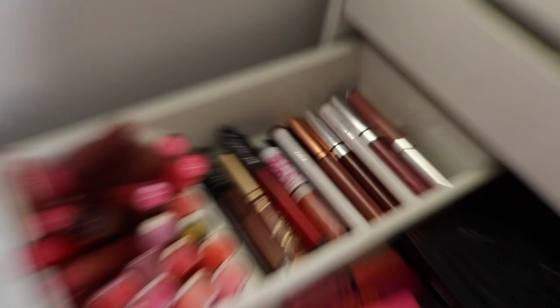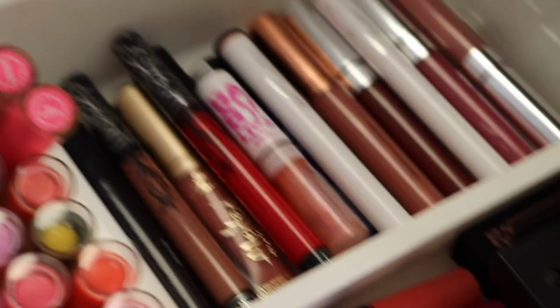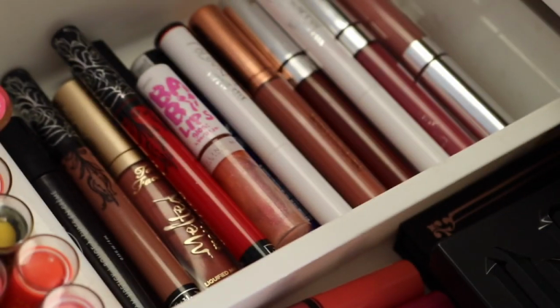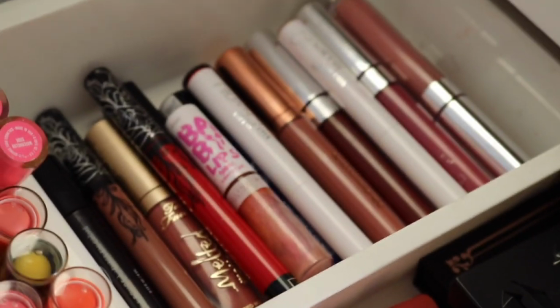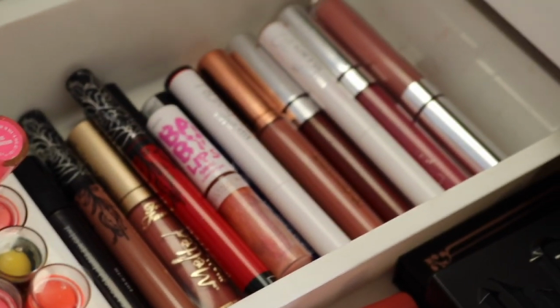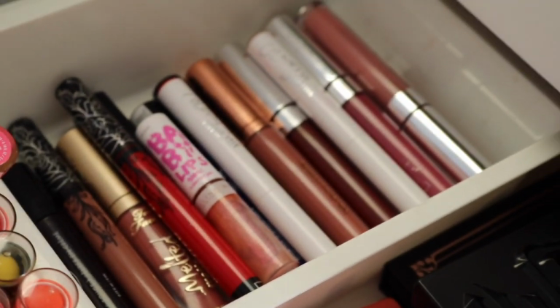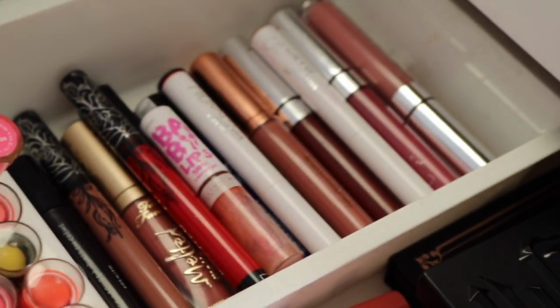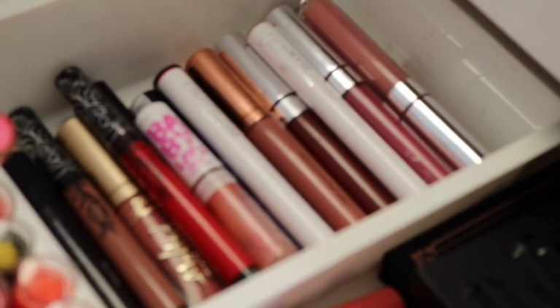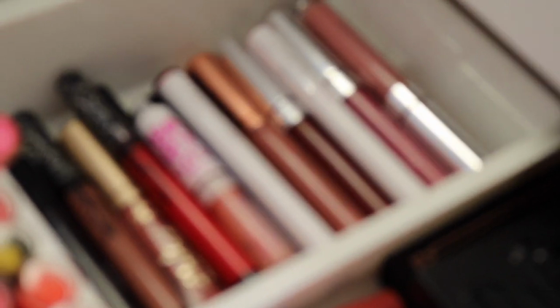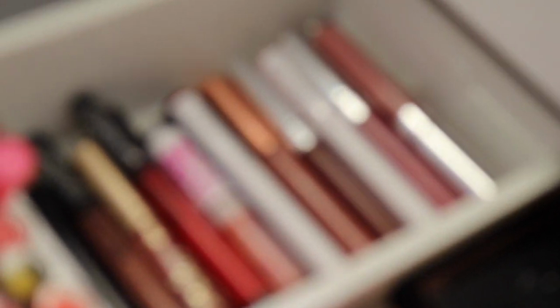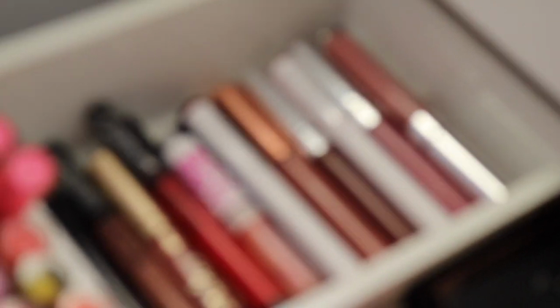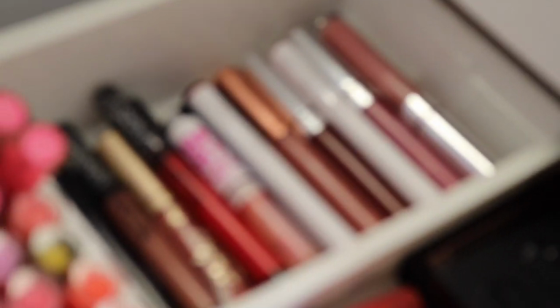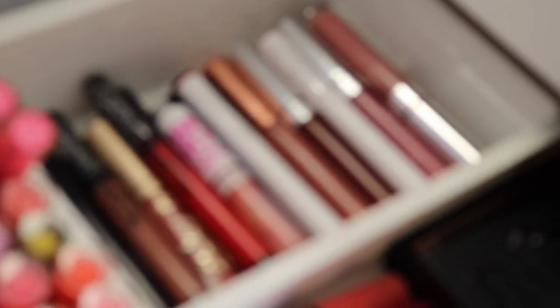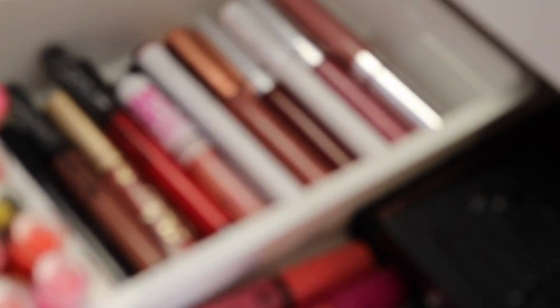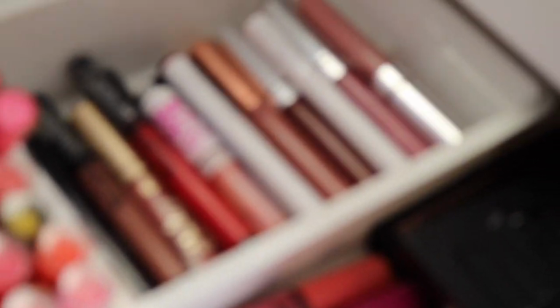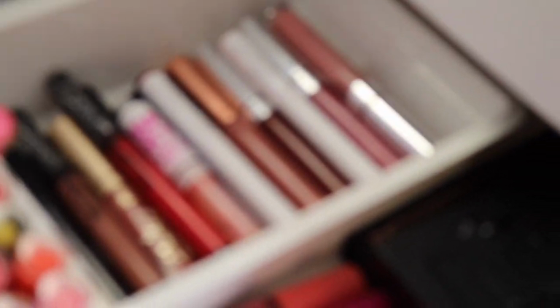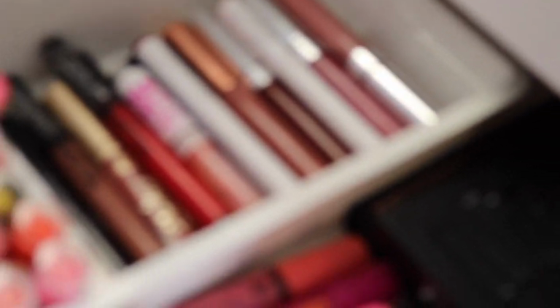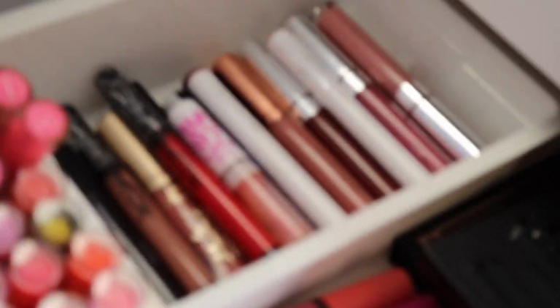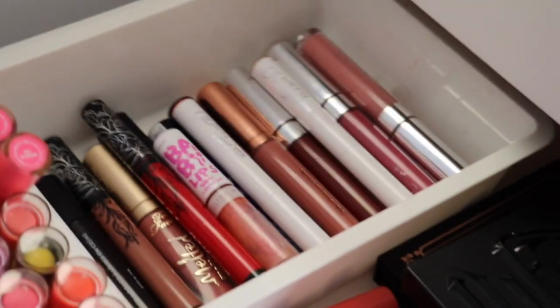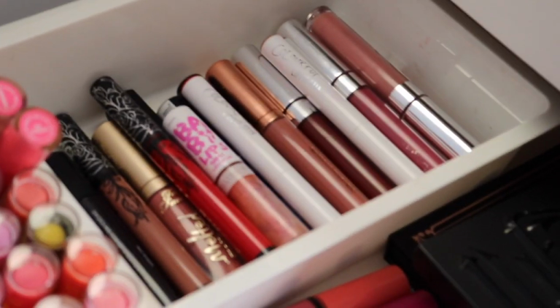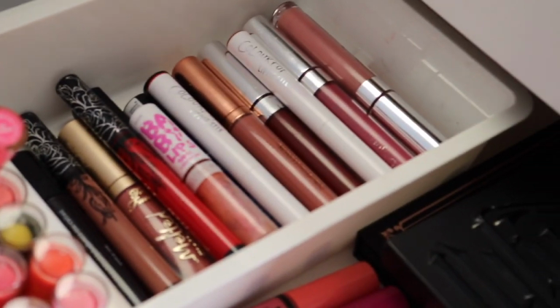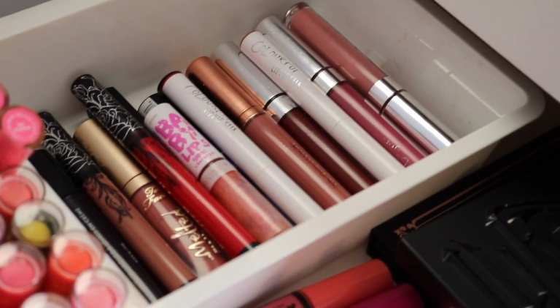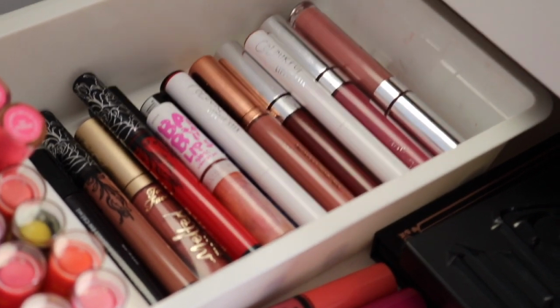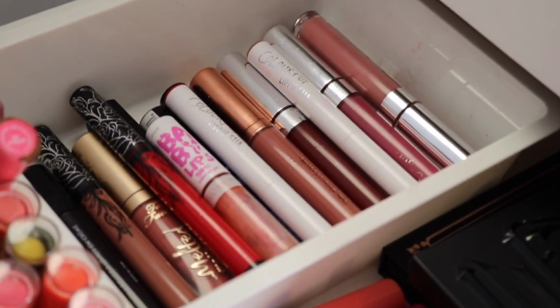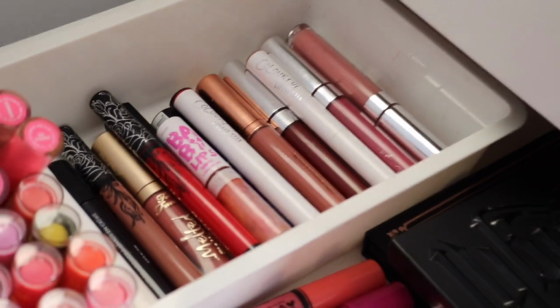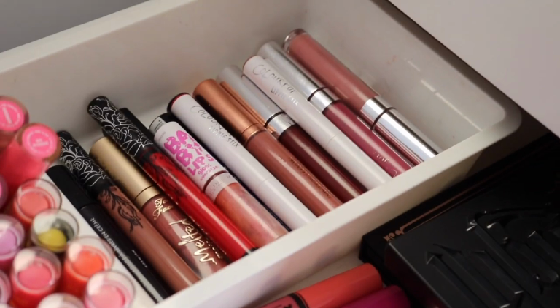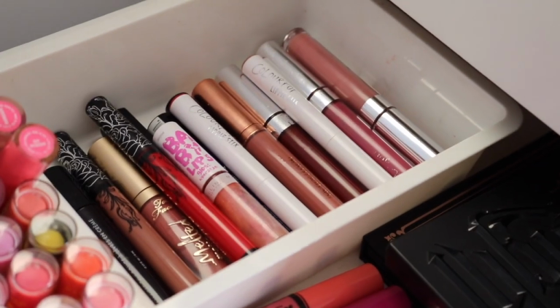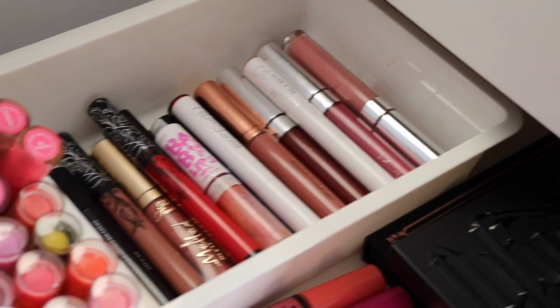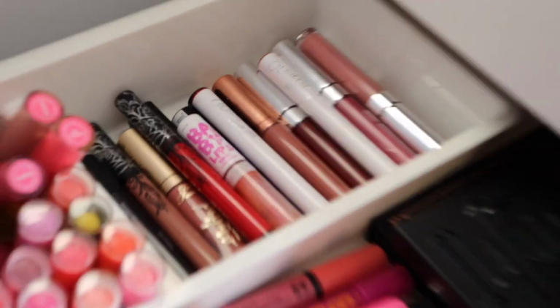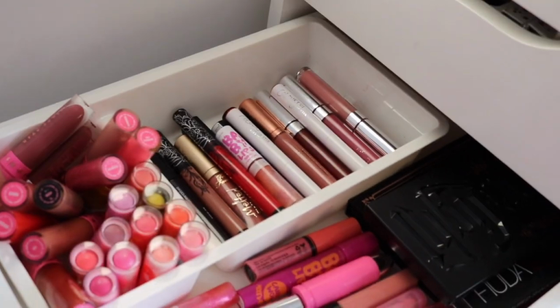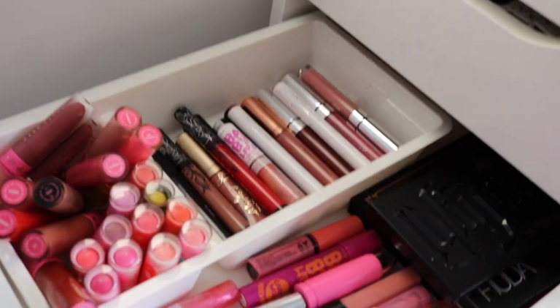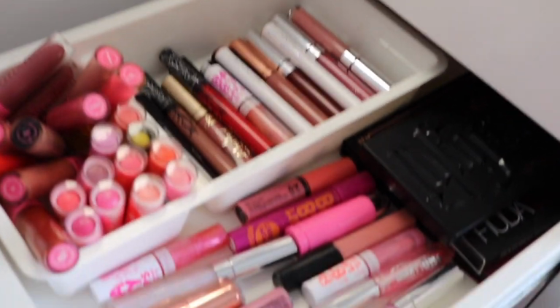So many of my Colourpop liquid lipsticks were dried up or just gucky and gross.